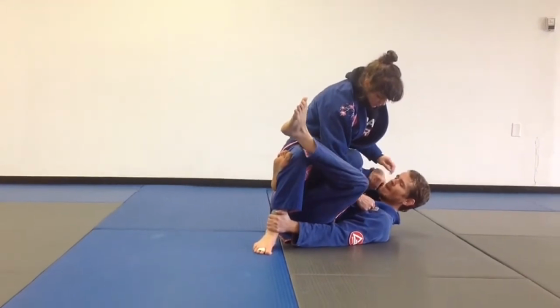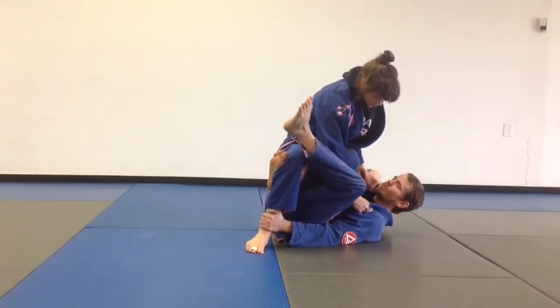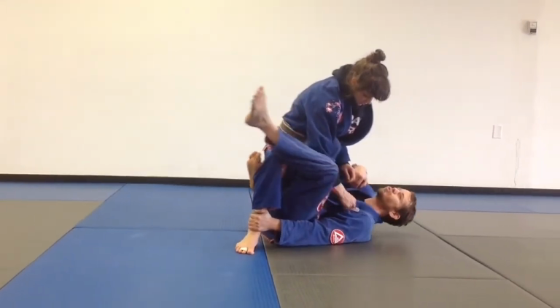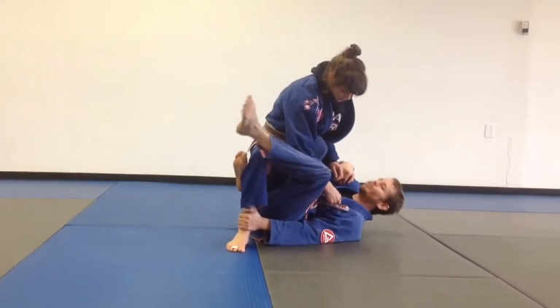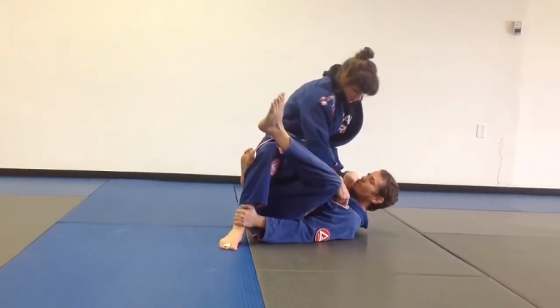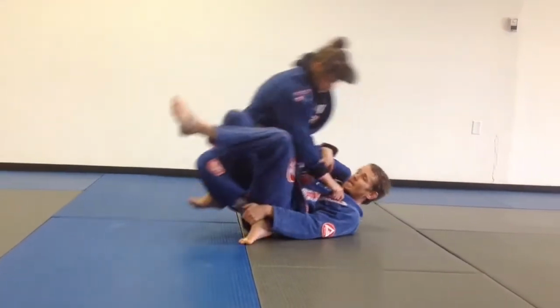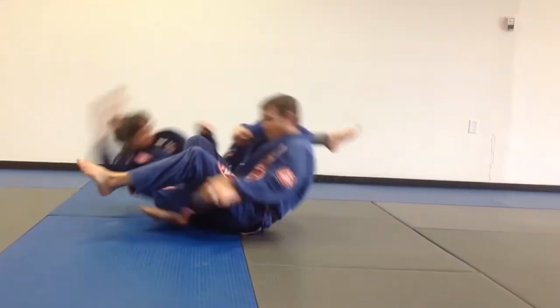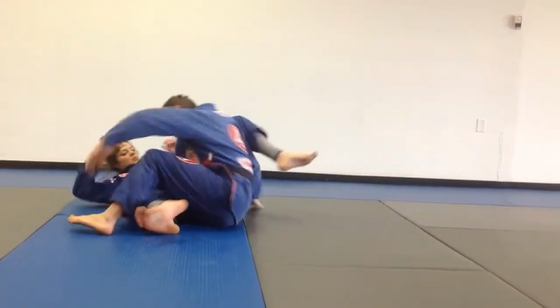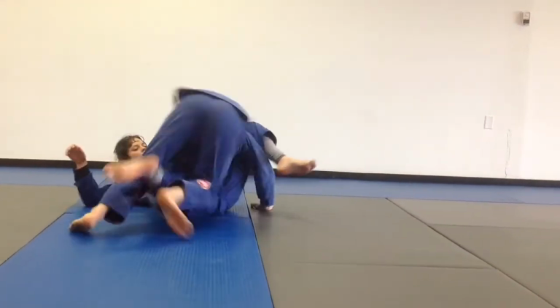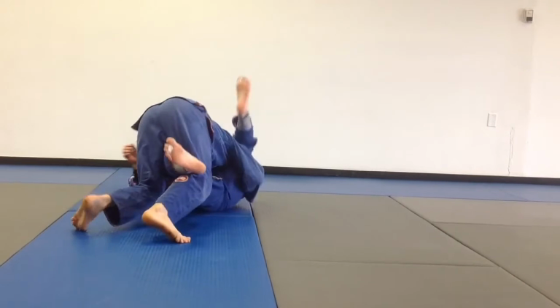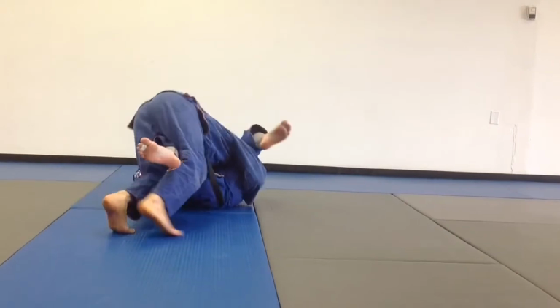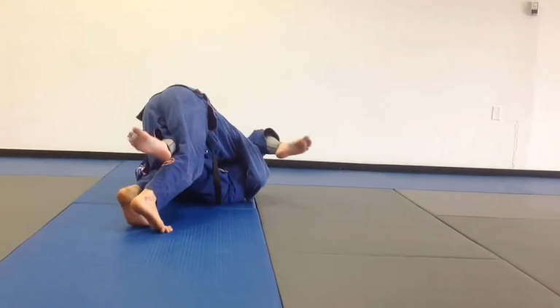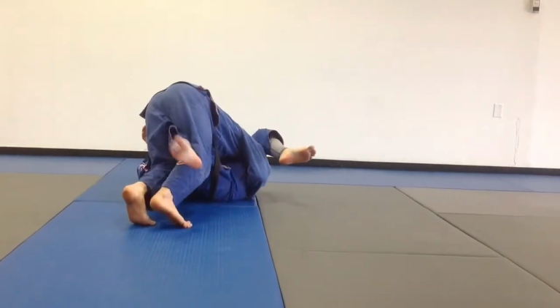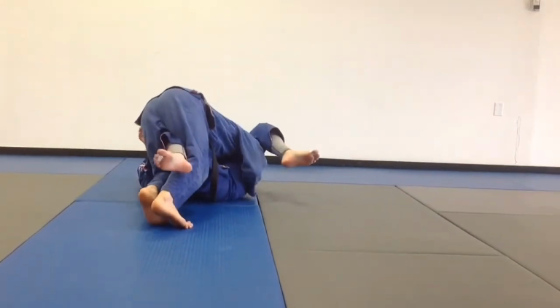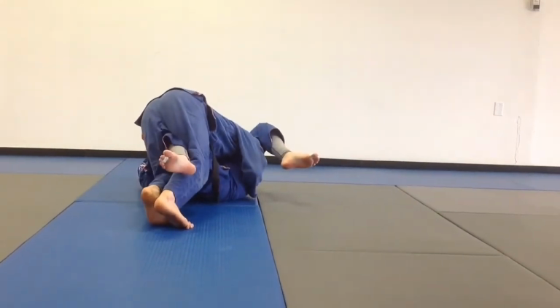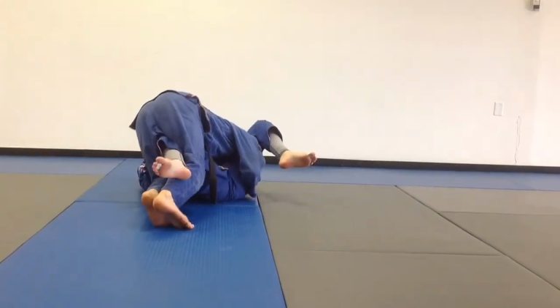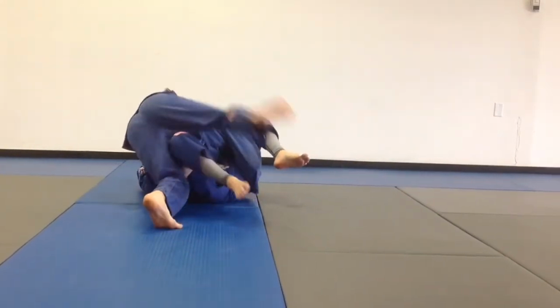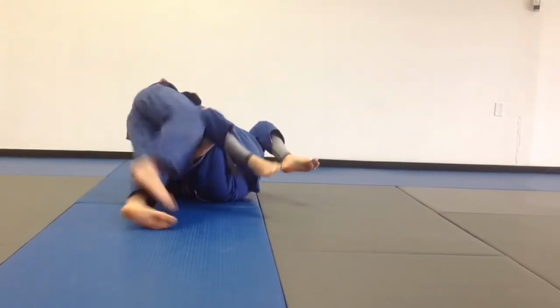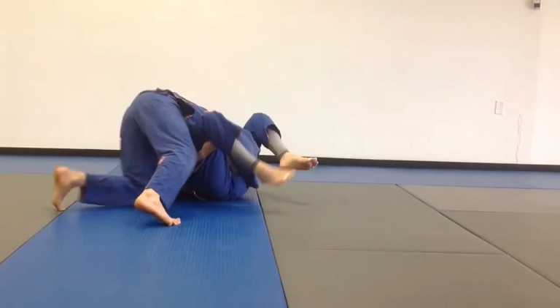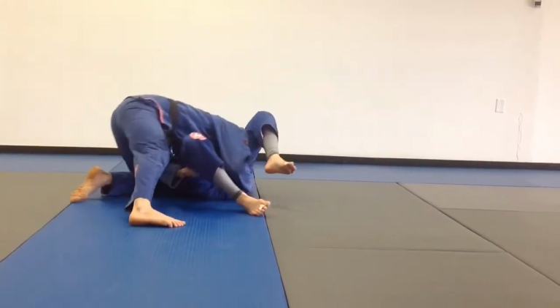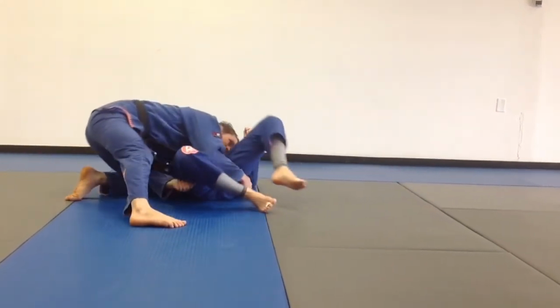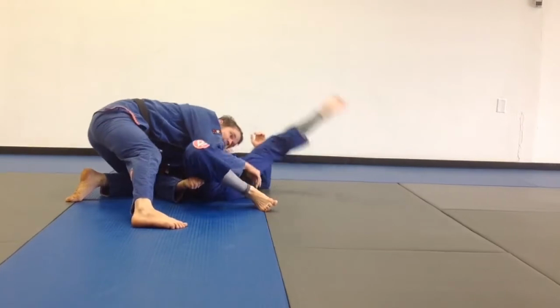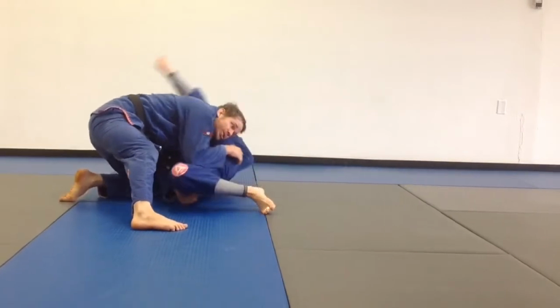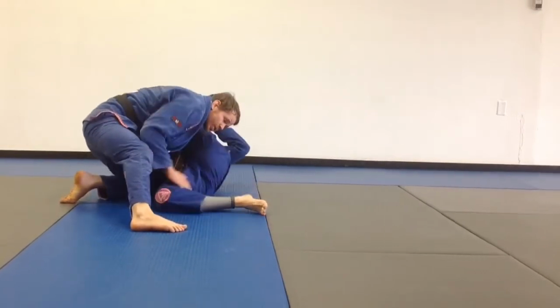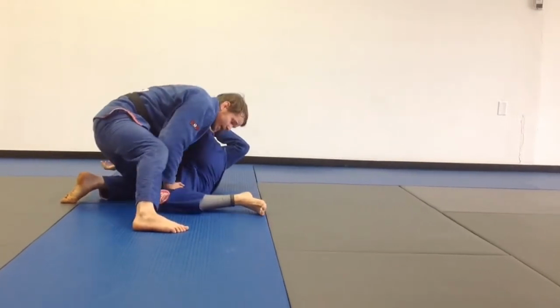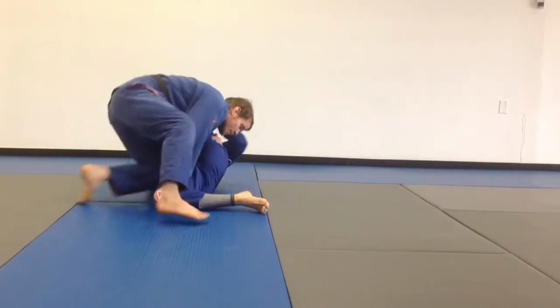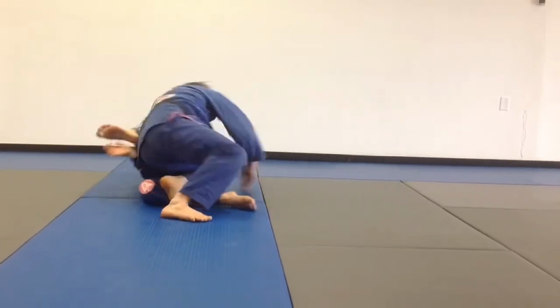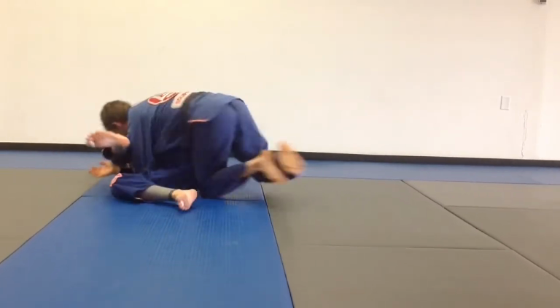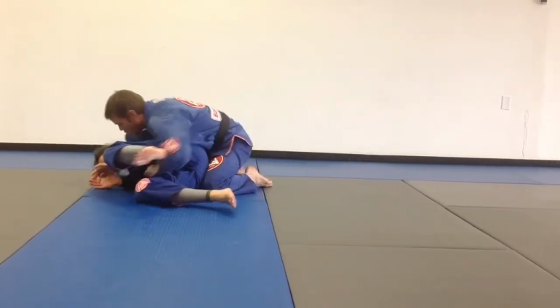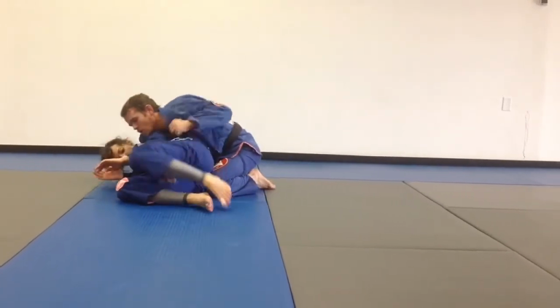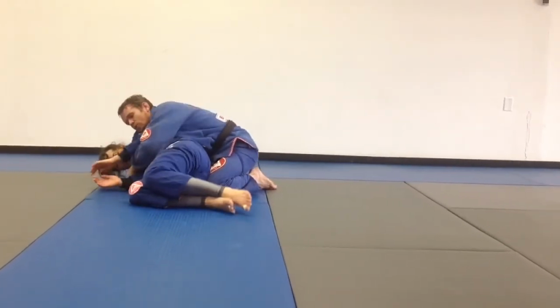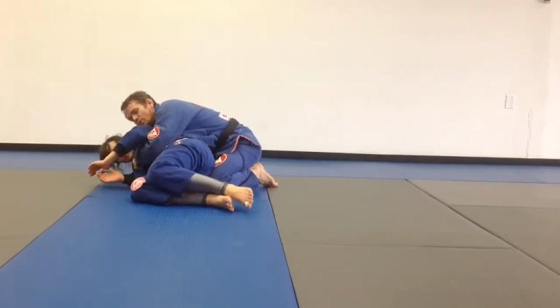Now I'm going to drive forward with my knee, top it down, and I'm going to come up into my over-under setup, where I'm going to back step. I'm going to release a little bit. She's going to start her high leg — I'm going to control. I'm going to switch through.